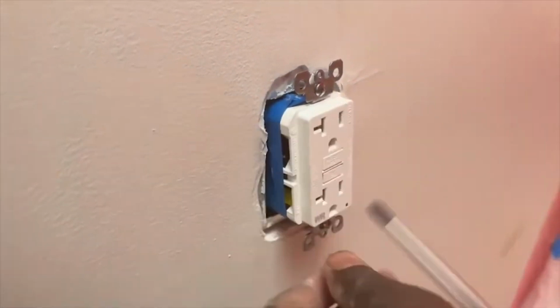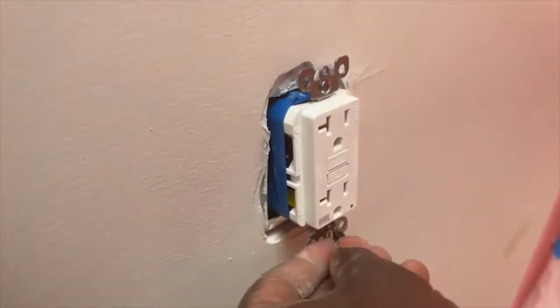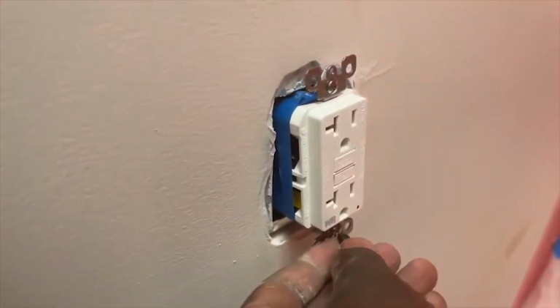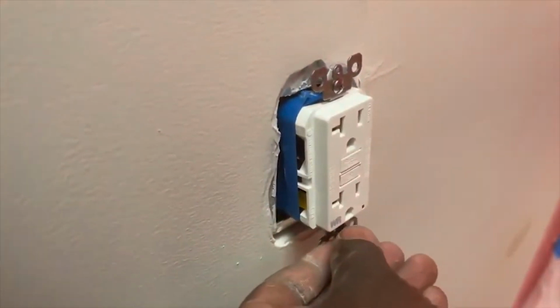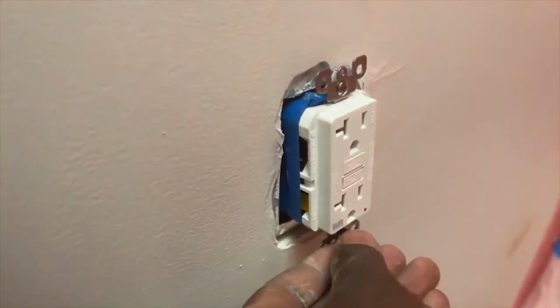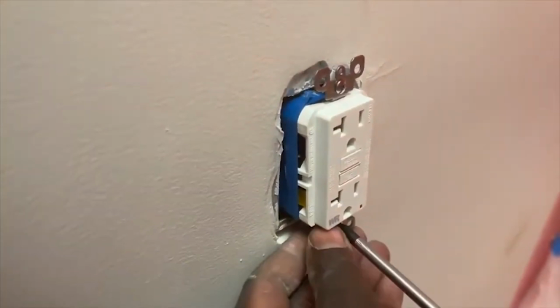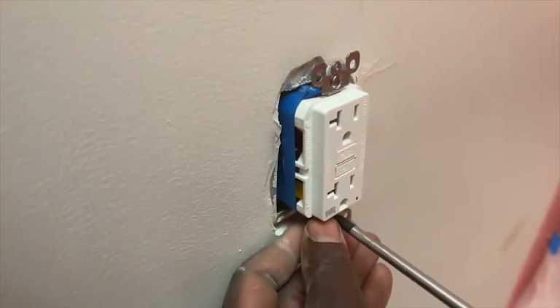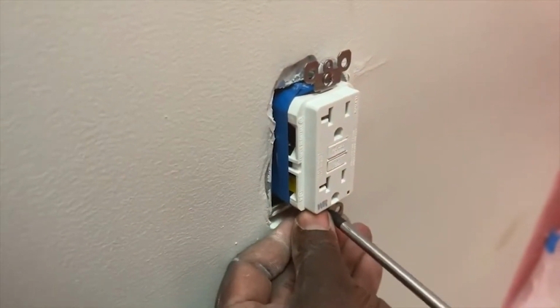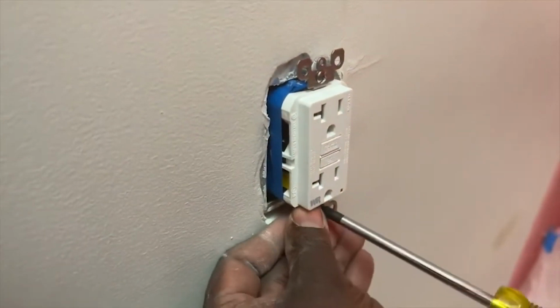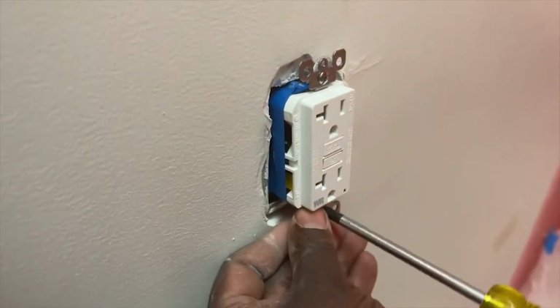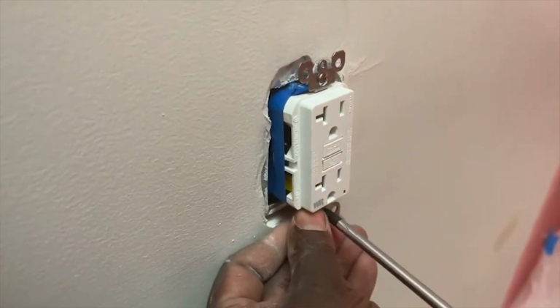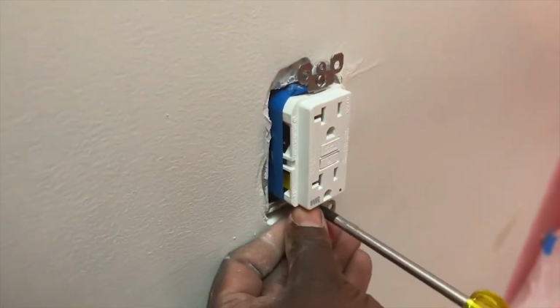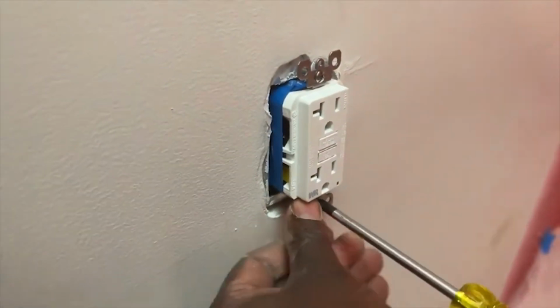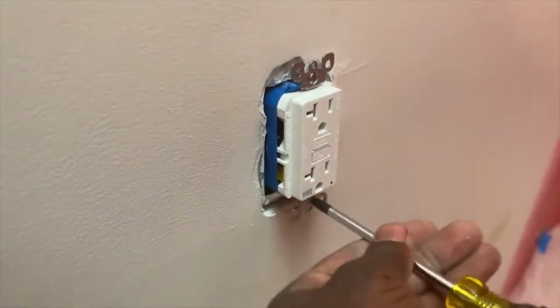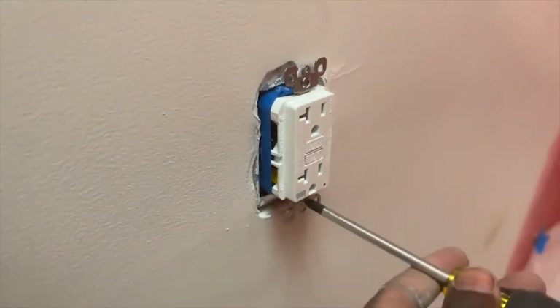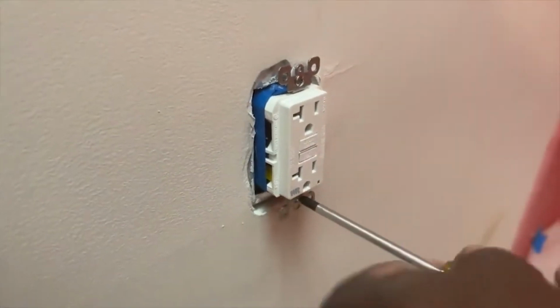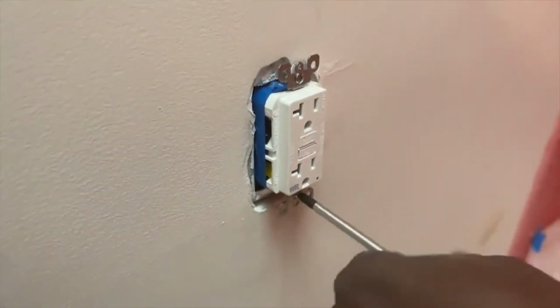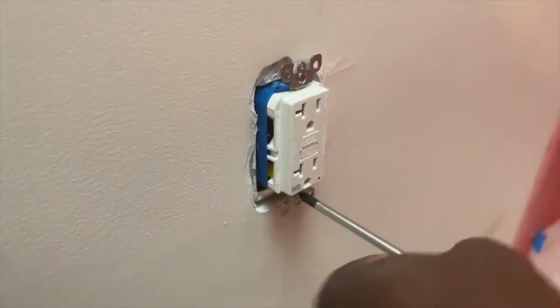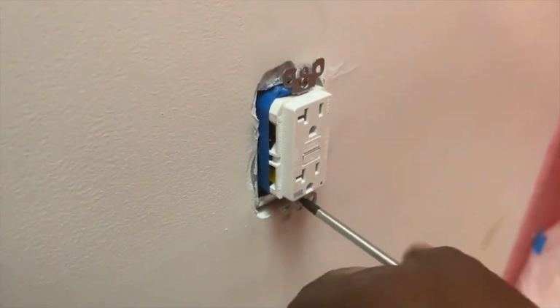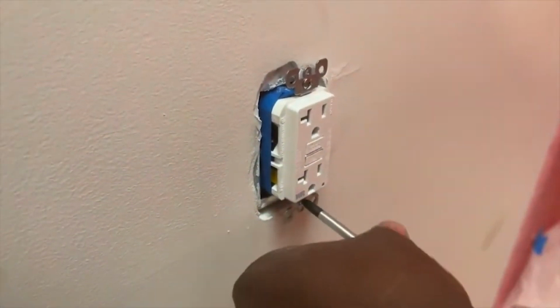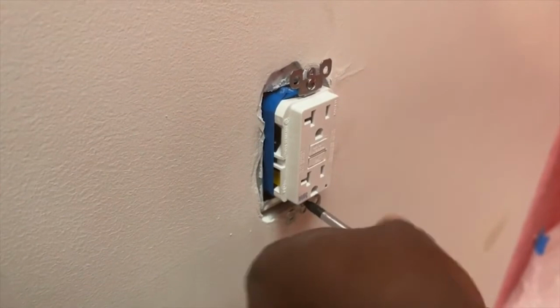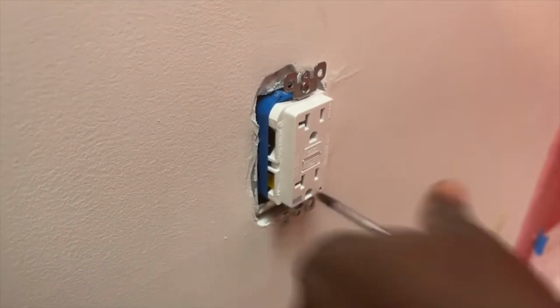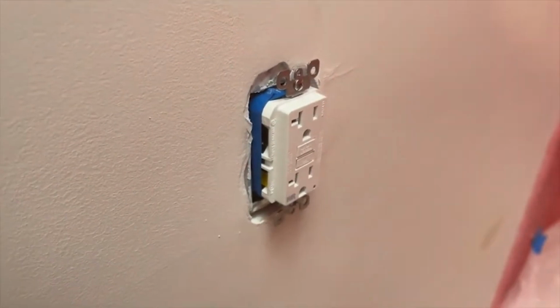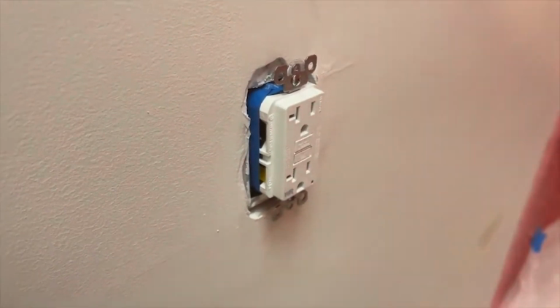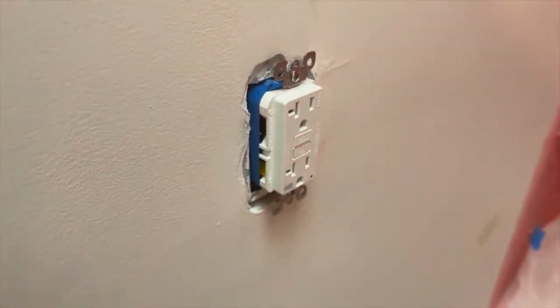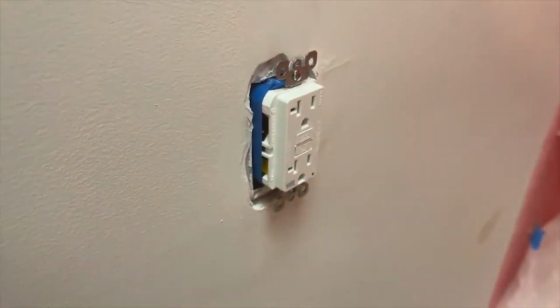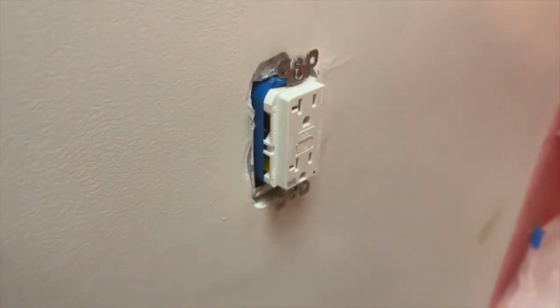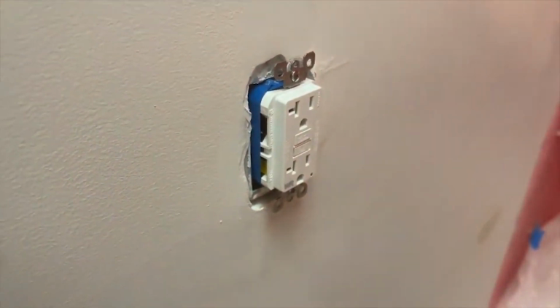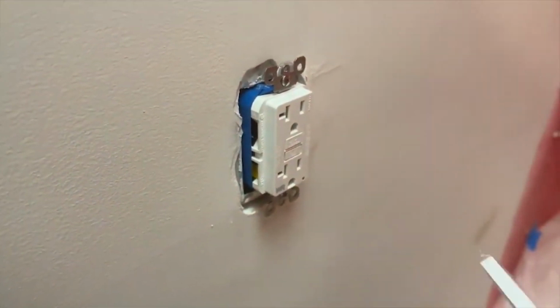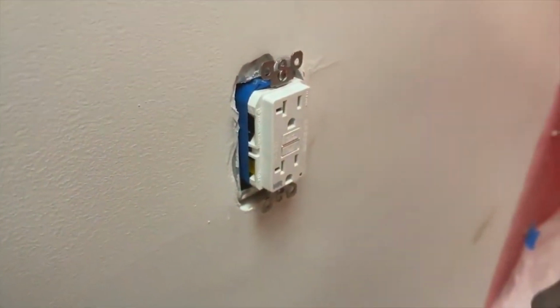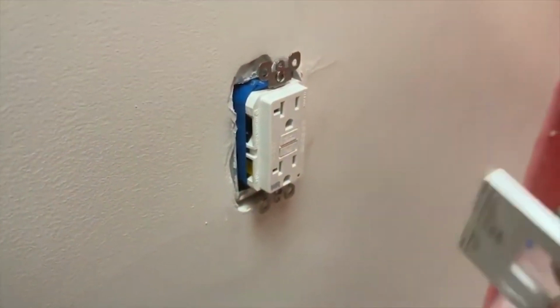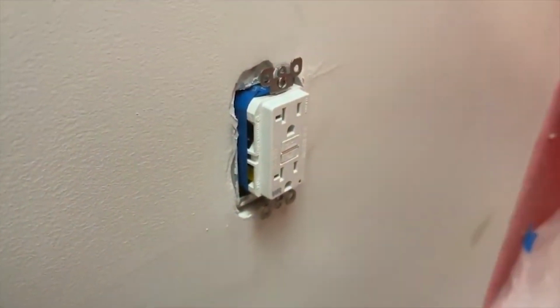I'm not going to screw it all the way in because I'm using a screwless cover on this job. A screwless cover means the screws sit behind the cover, nicely flush — you don't see the screw.